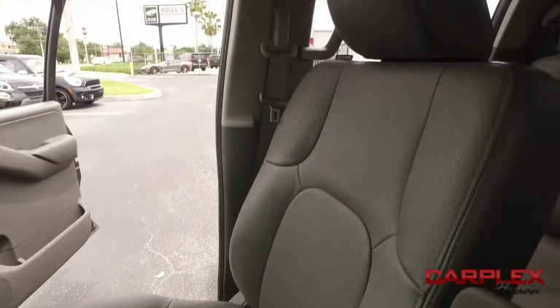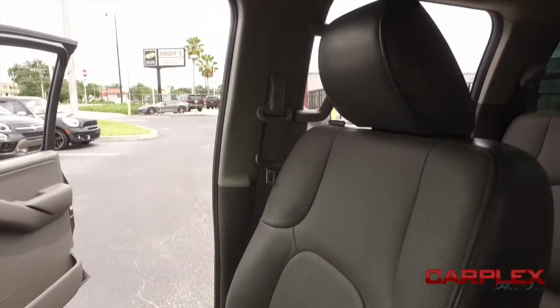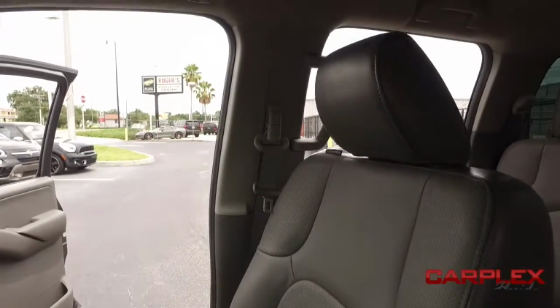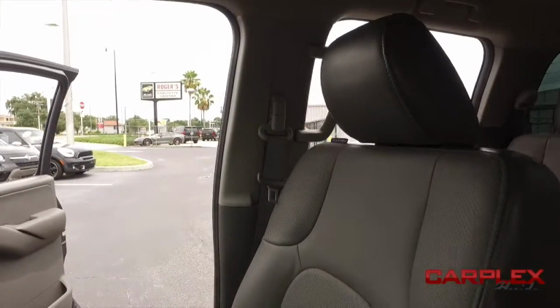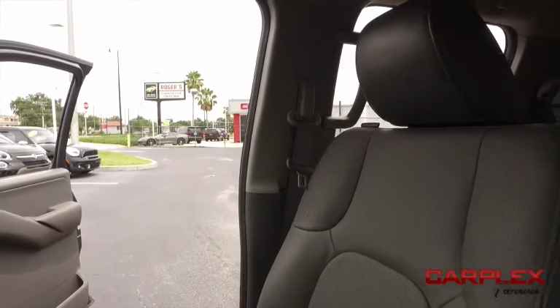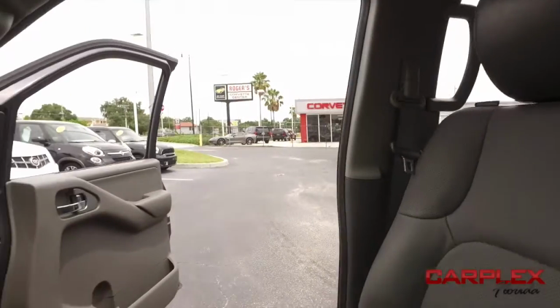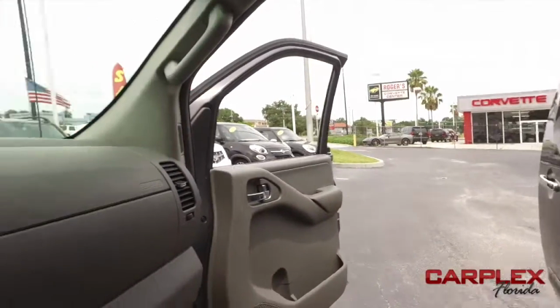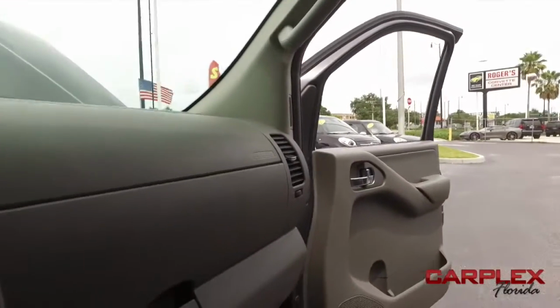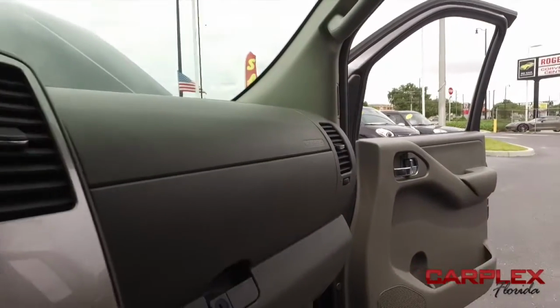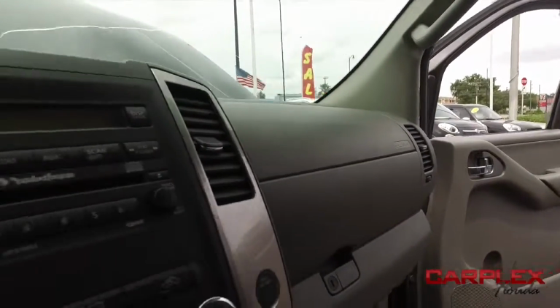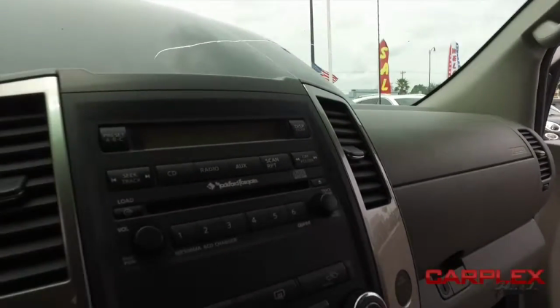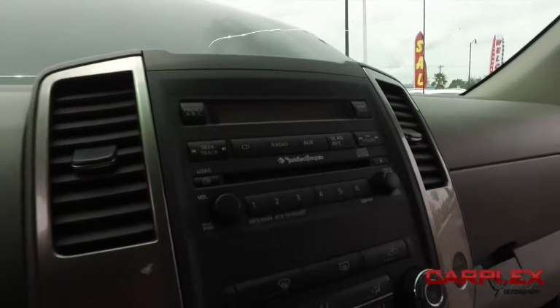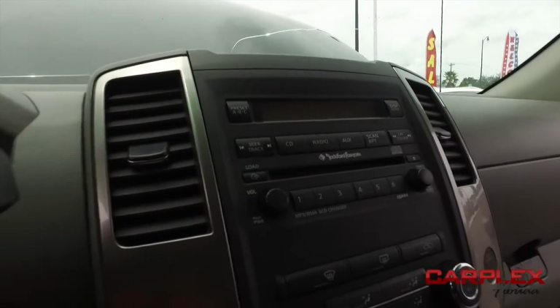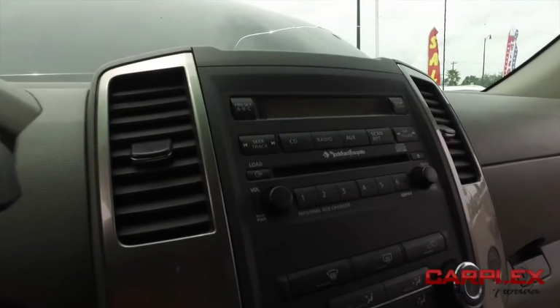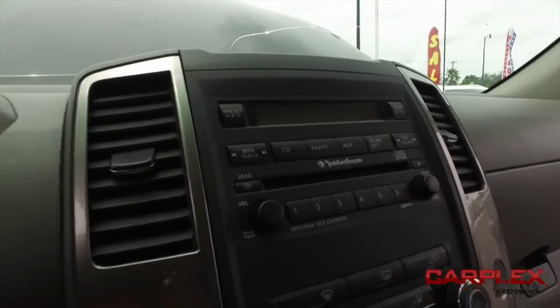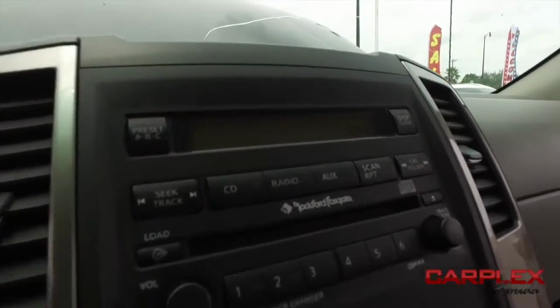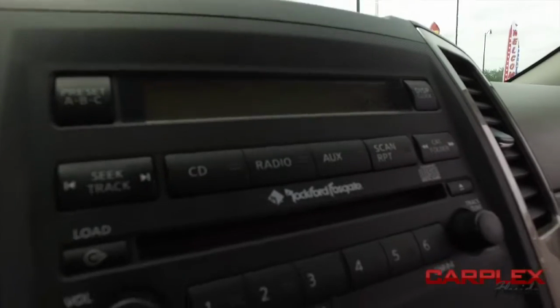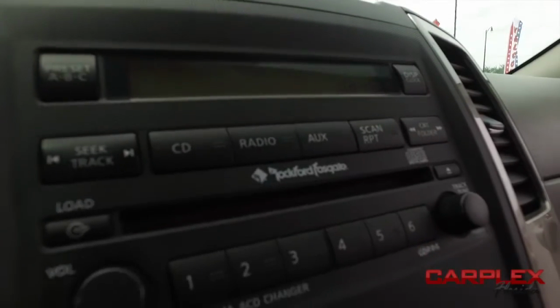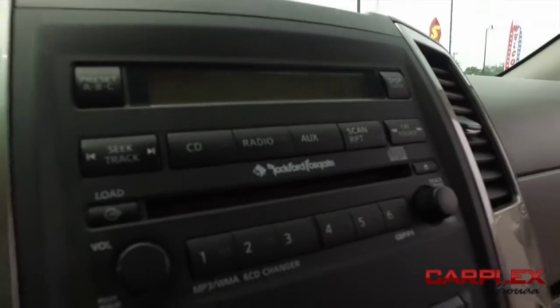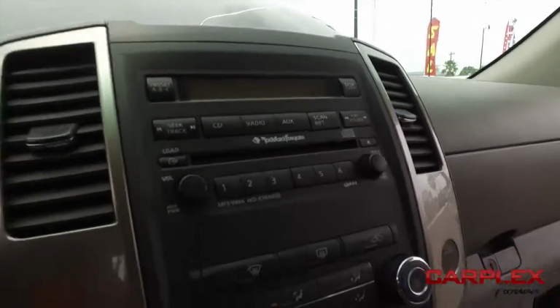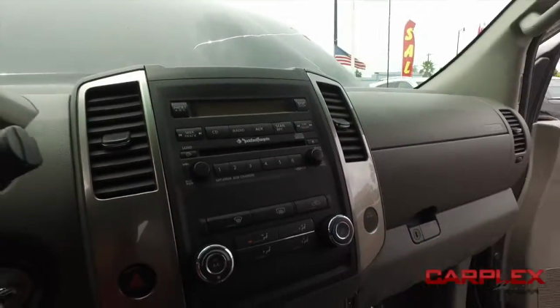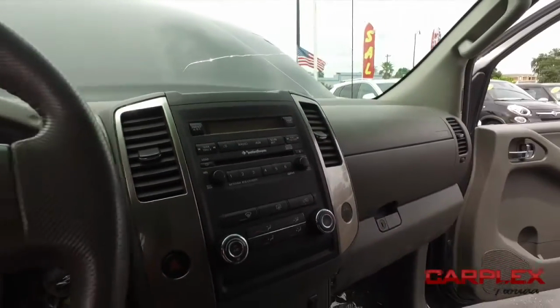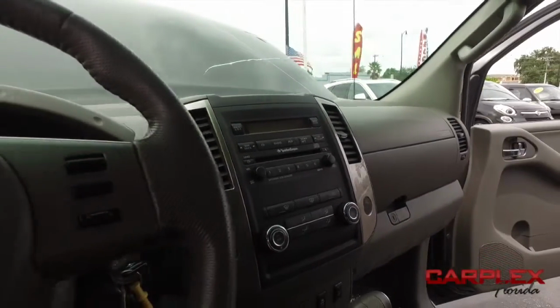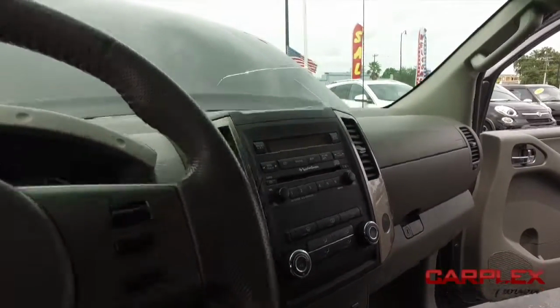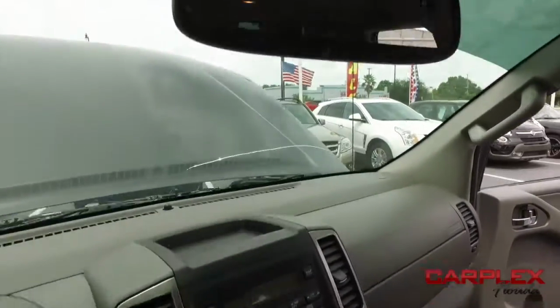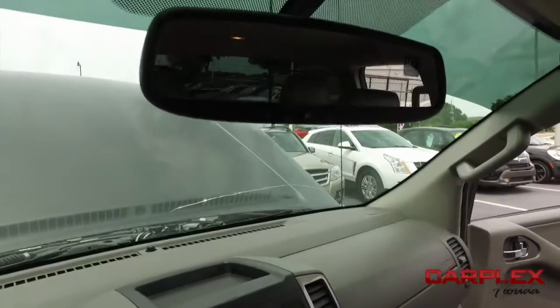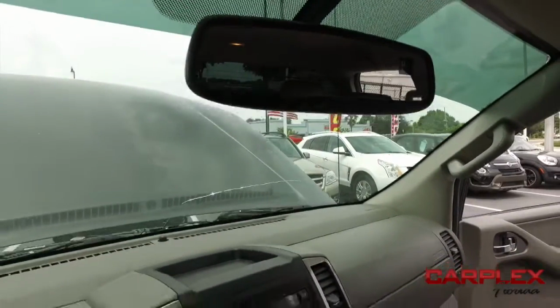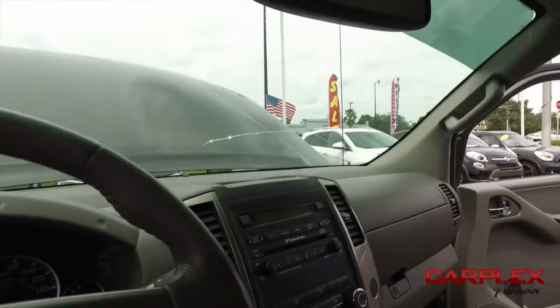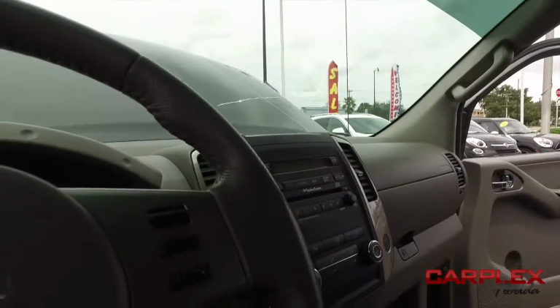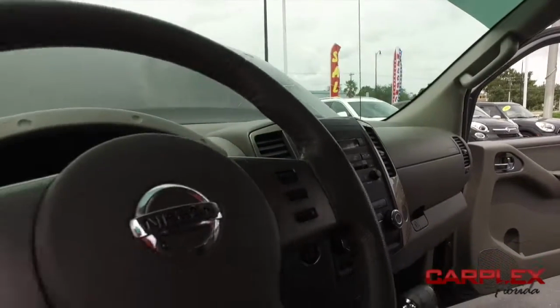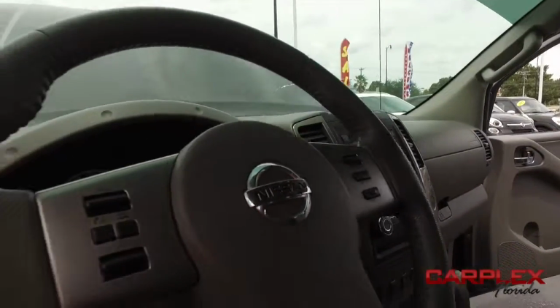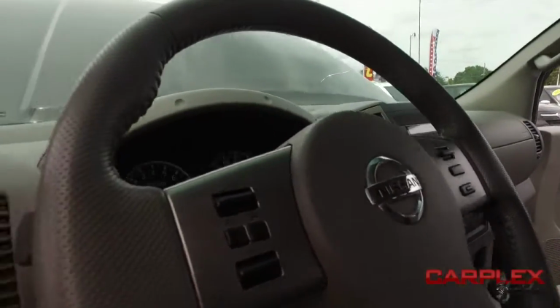Show you why CarPlex is taking over the game, one vehicle at a time. Let's check out your state-of-the-art CD AM FM stereo — Rockford Fosgate sound system, sounding good rolling into the neighborhood. You've got your HomeLink garage system there, multi-functional steering wheel, cruise control. Only 93,000 miles.